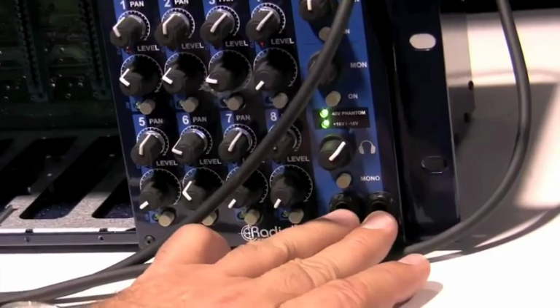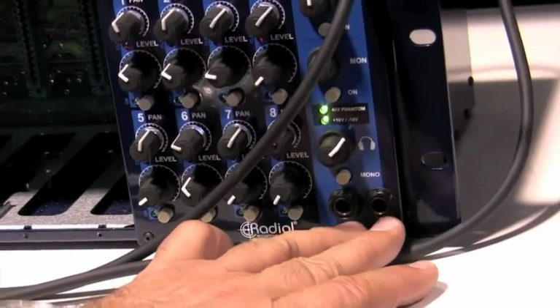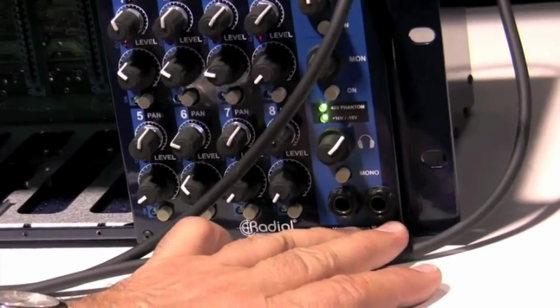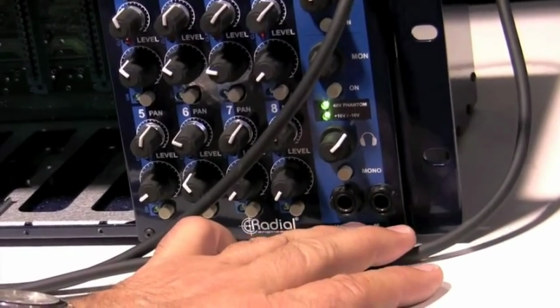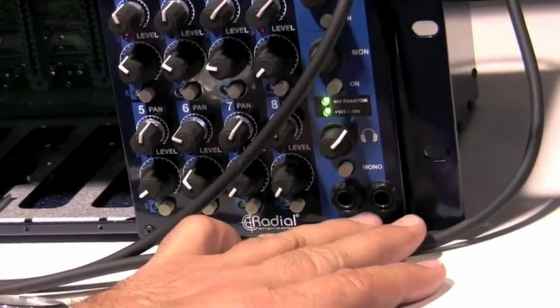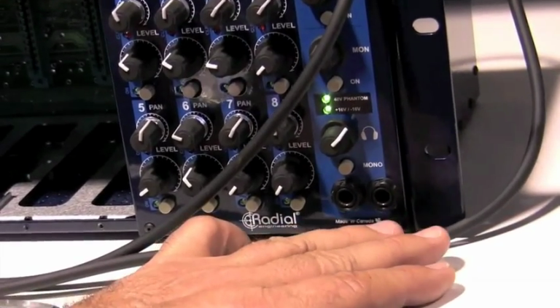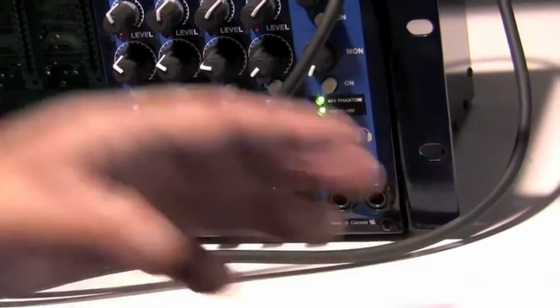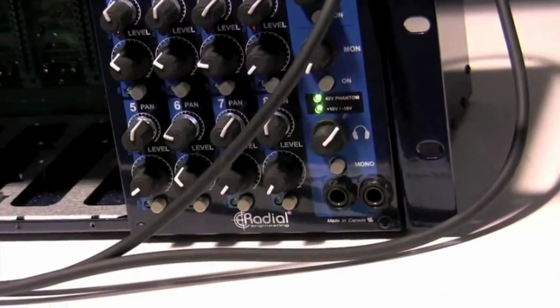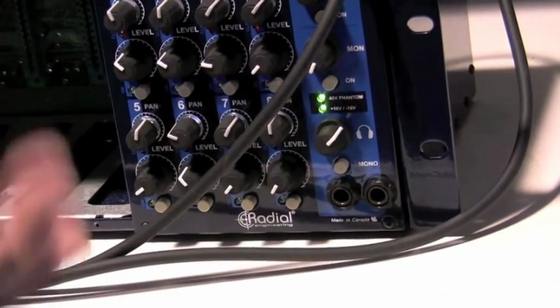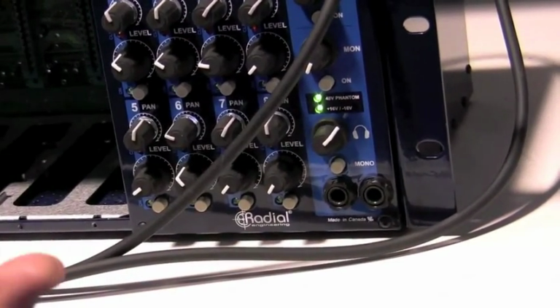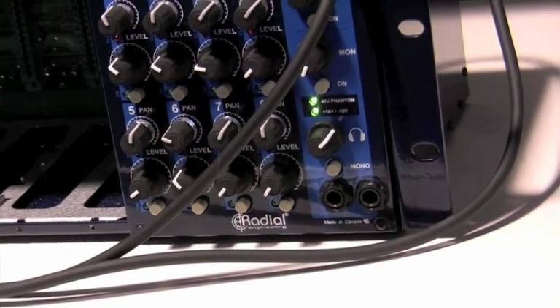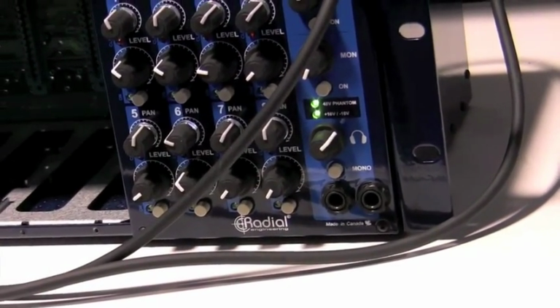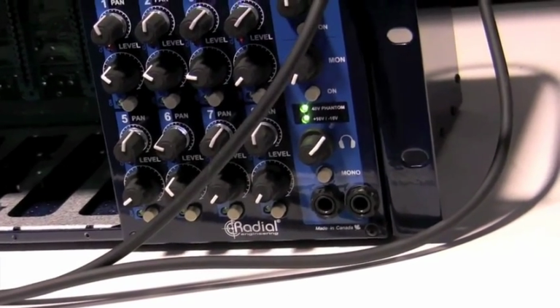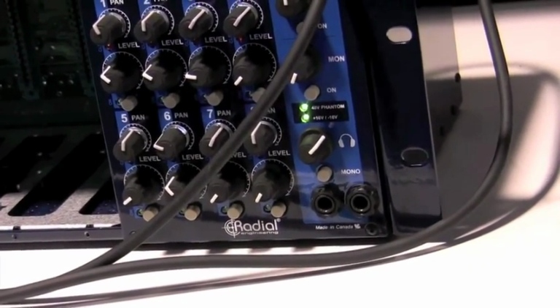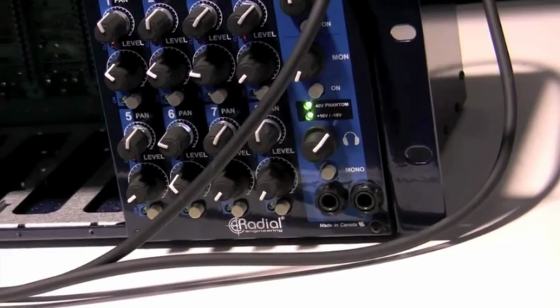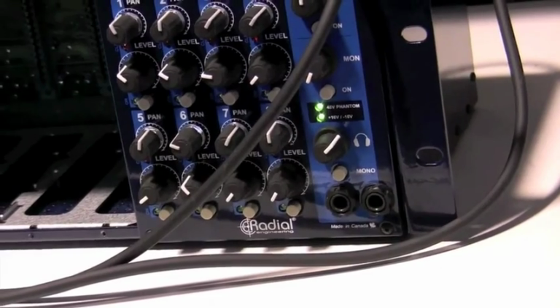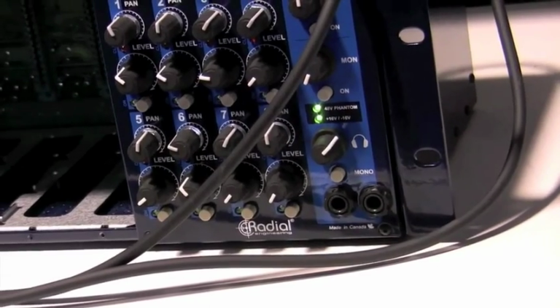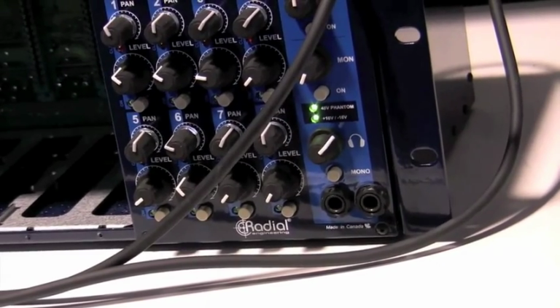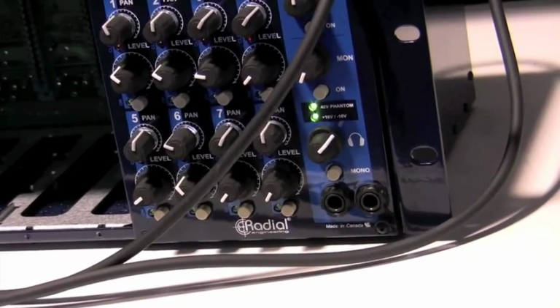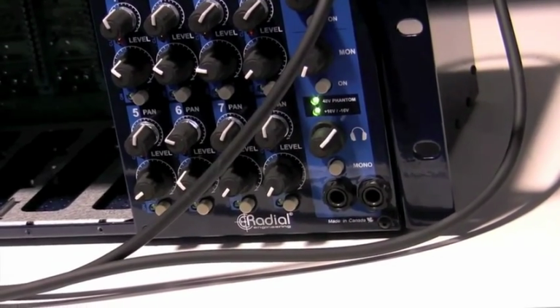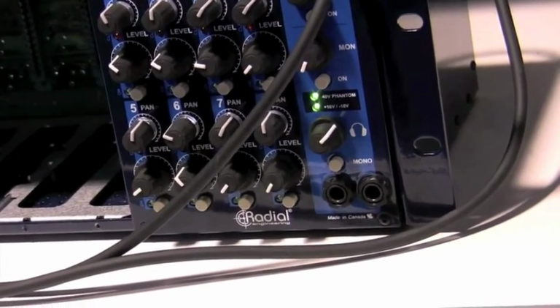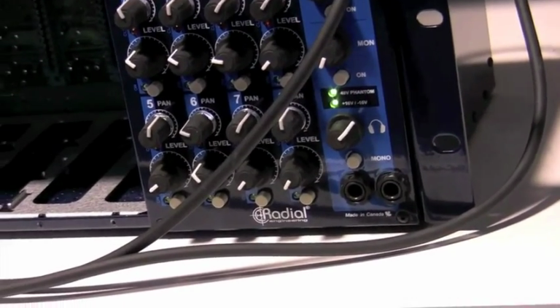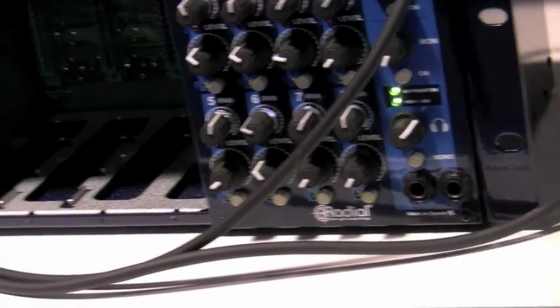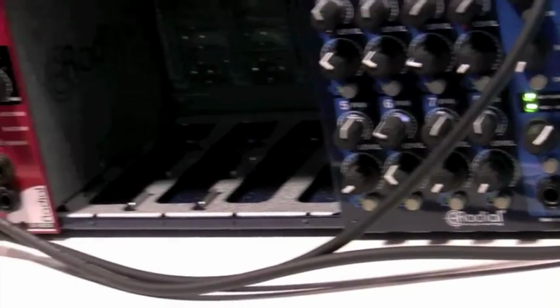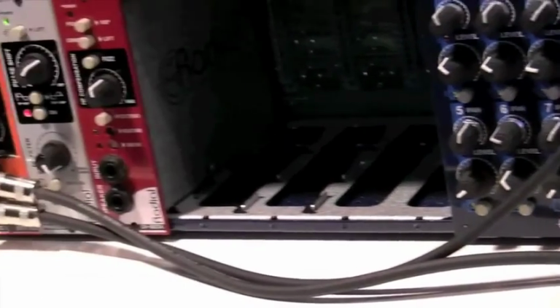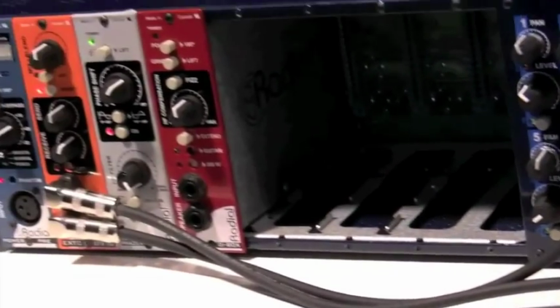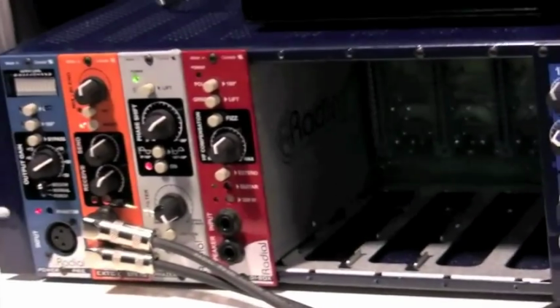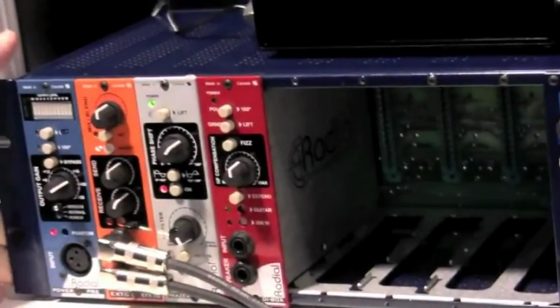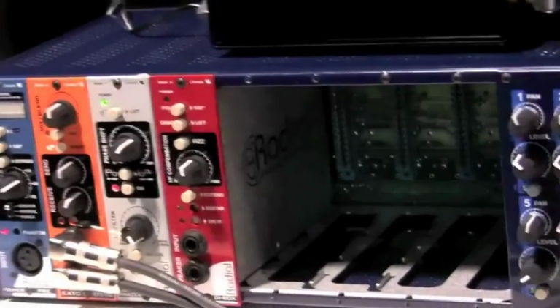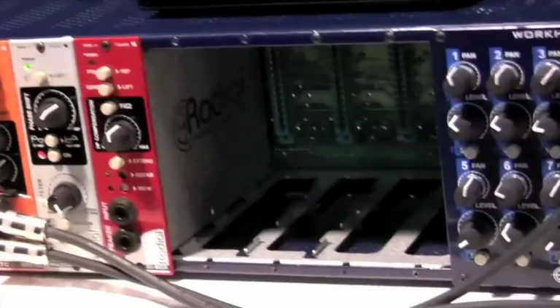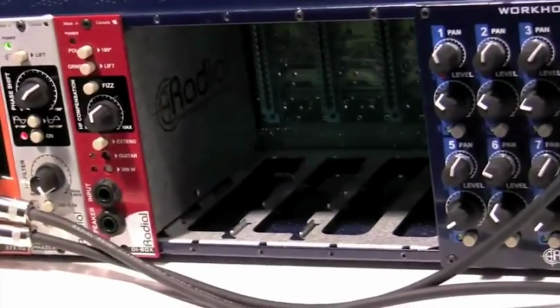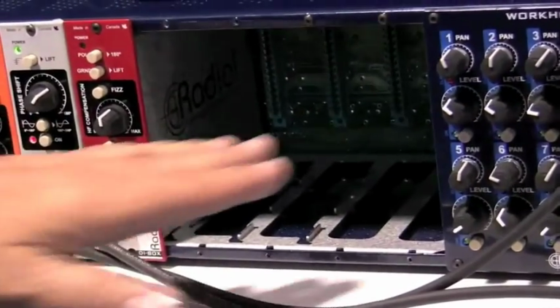The idea there is that you could be recording in a live environment and the producer and the engineer can both listen to headphones together — it's a combination of both. It's a 19-inch rack, all standard stuff.